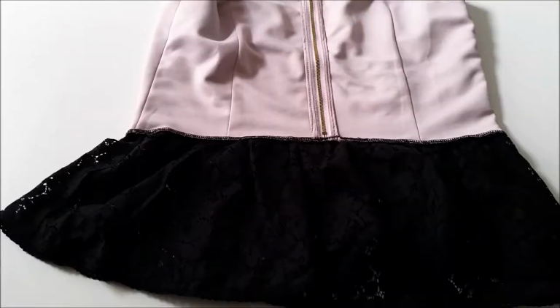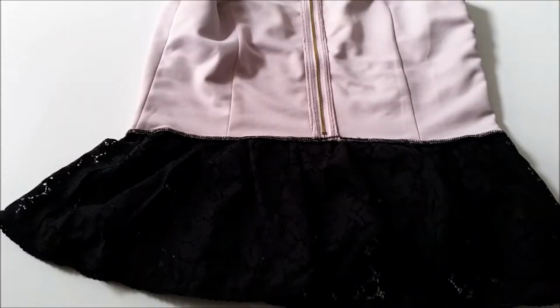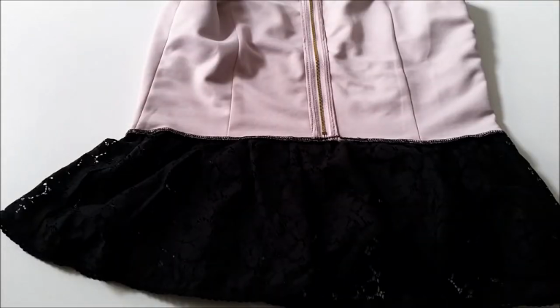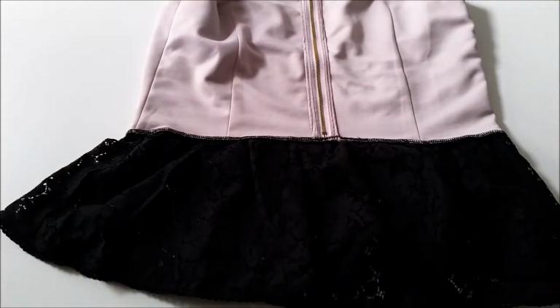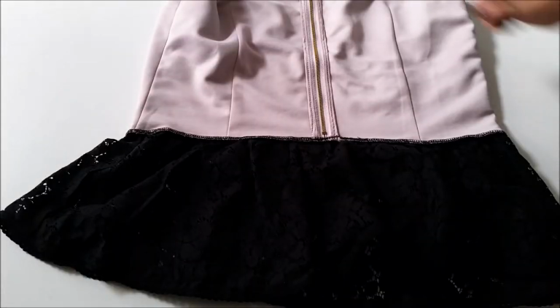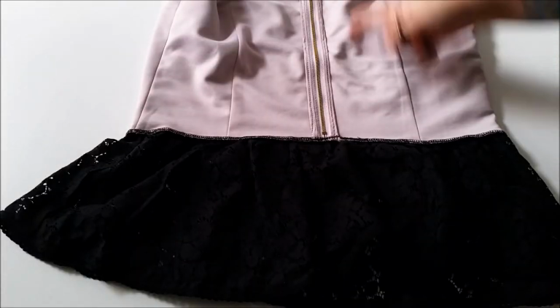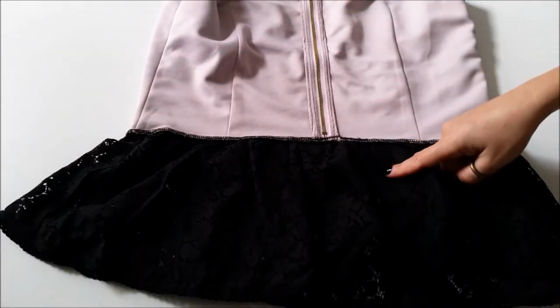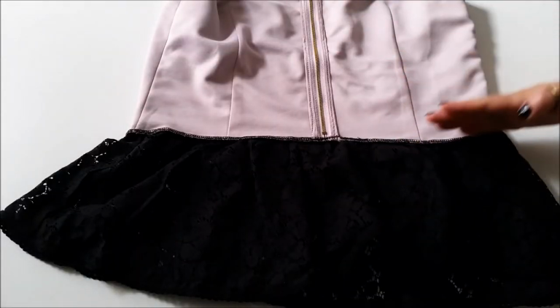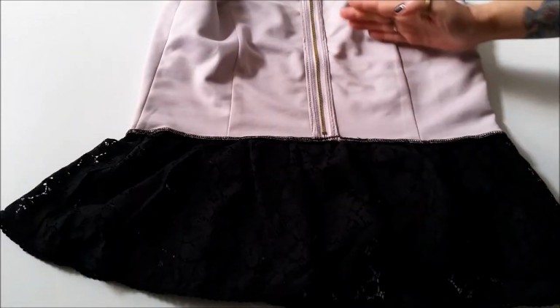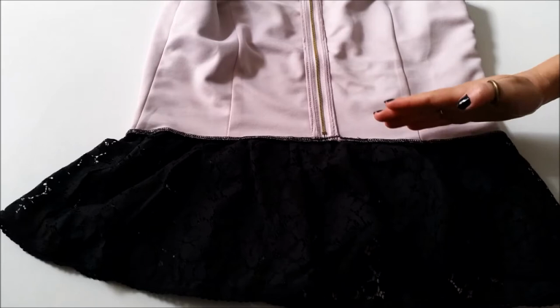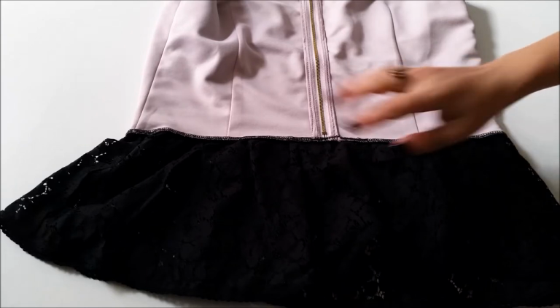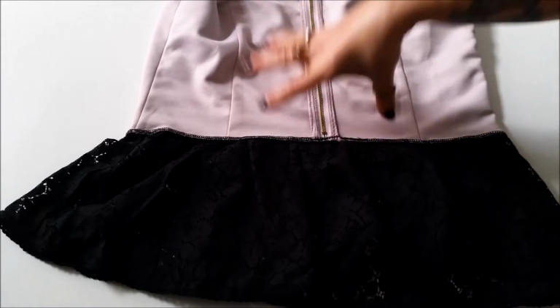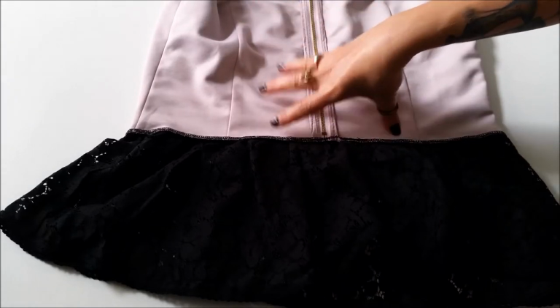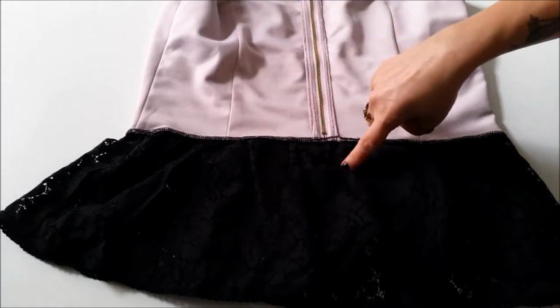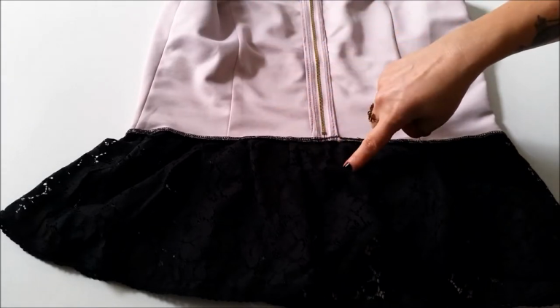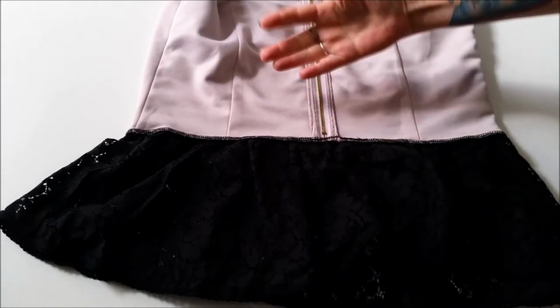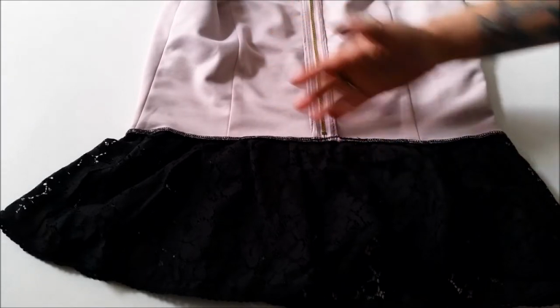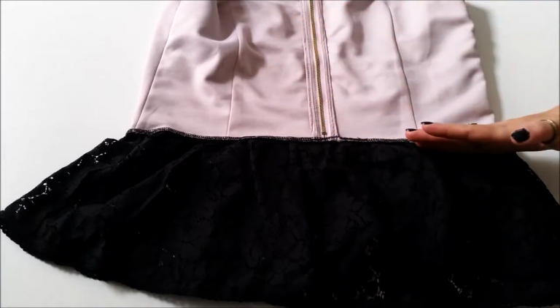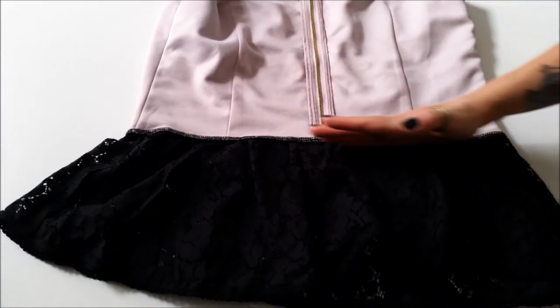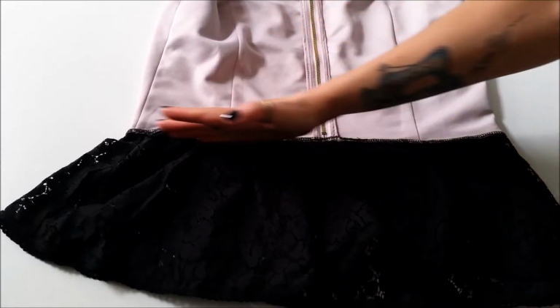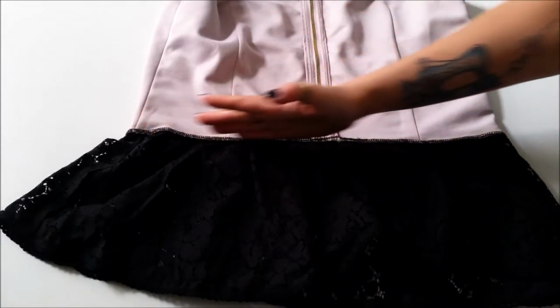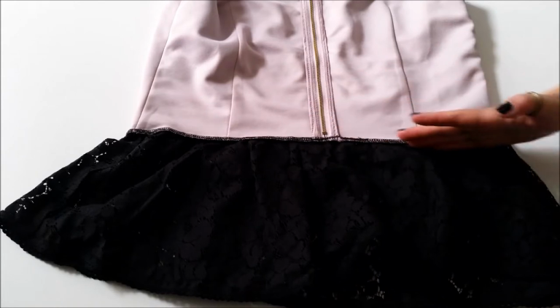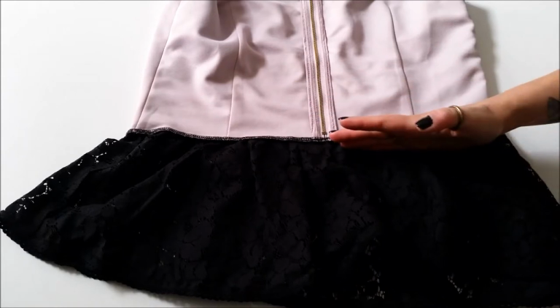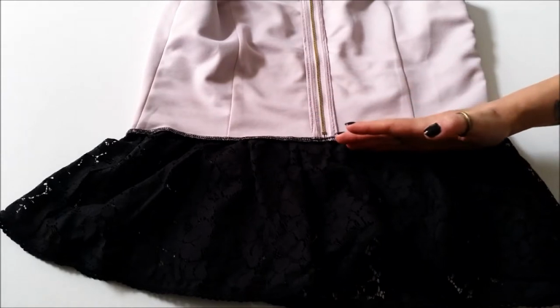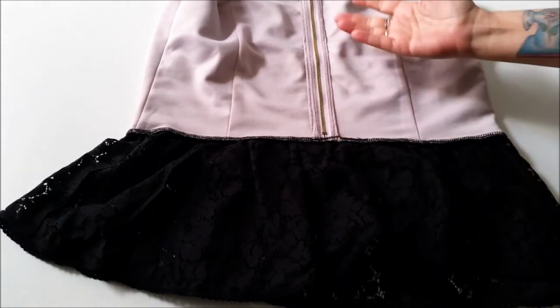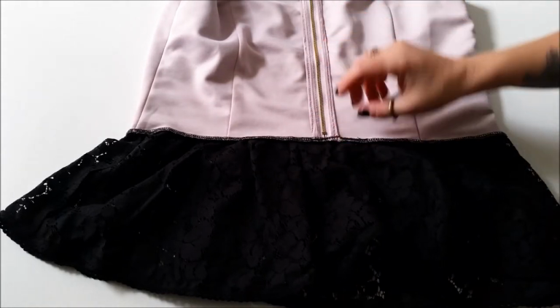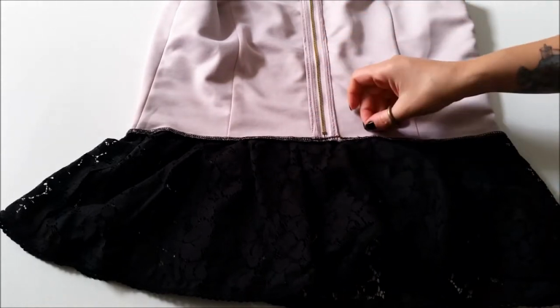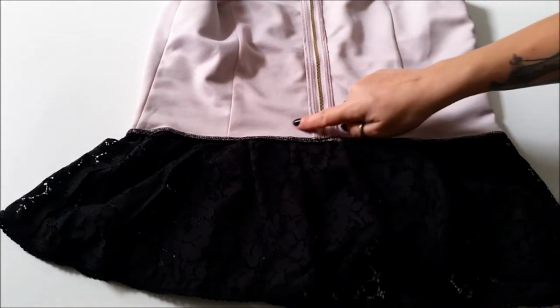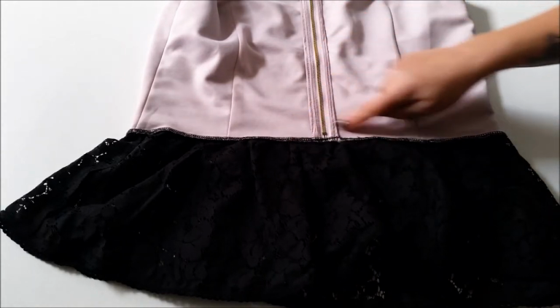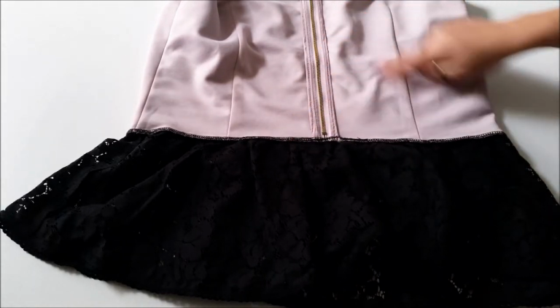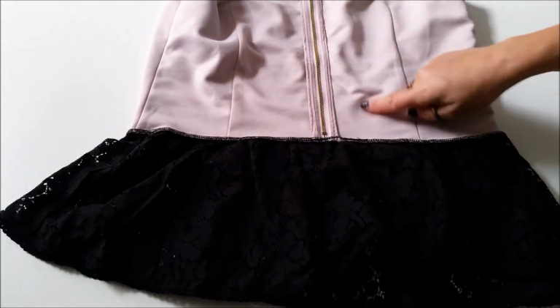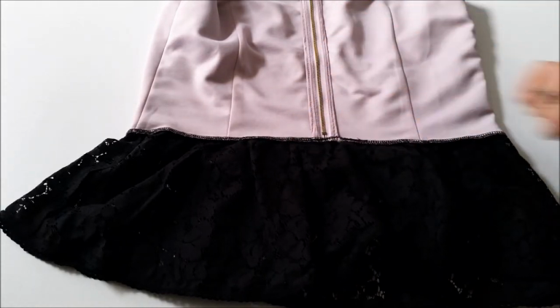Your first step is to simply chop the top to your desired length. As mine is a peplum top, all I have to do is get rid of that kind of silly peplum on the bottom and the top will fit me exactly at my waist.